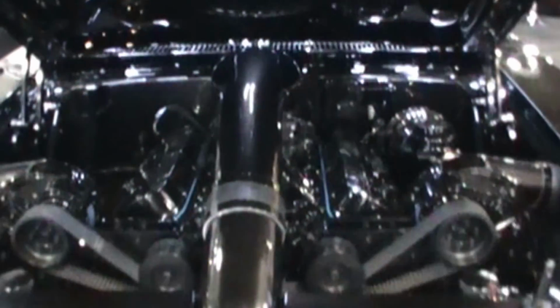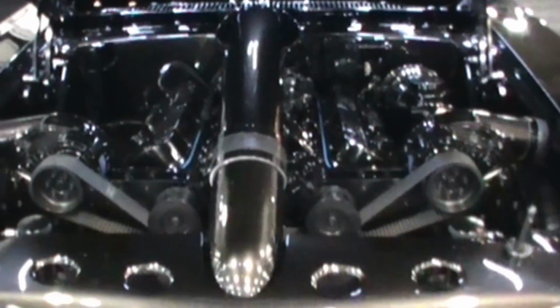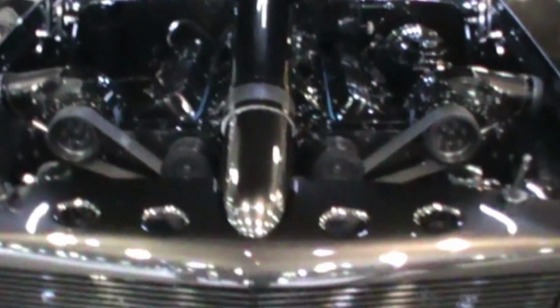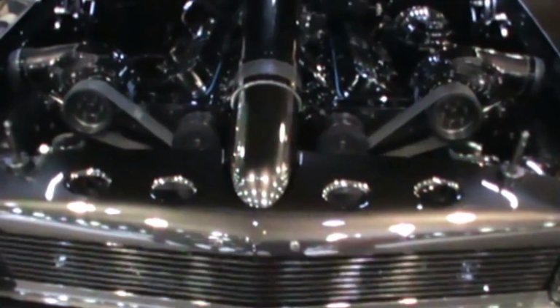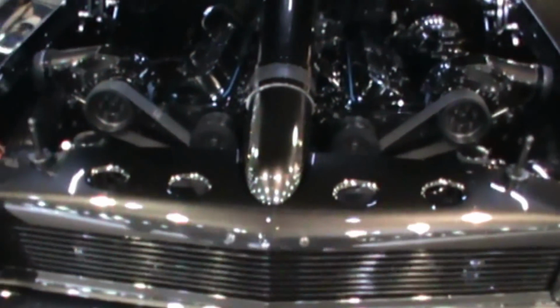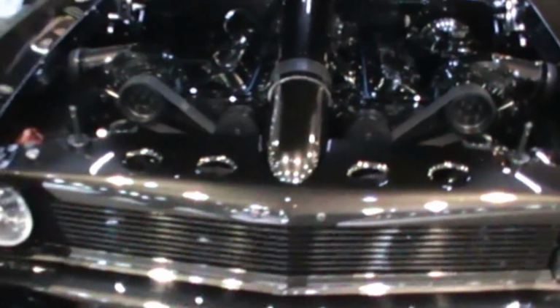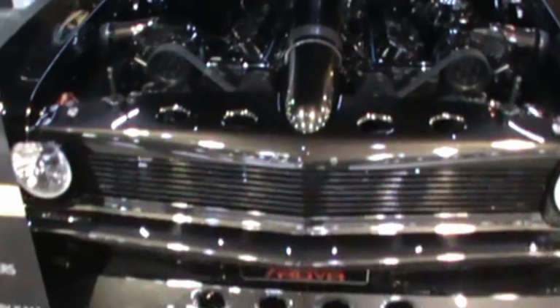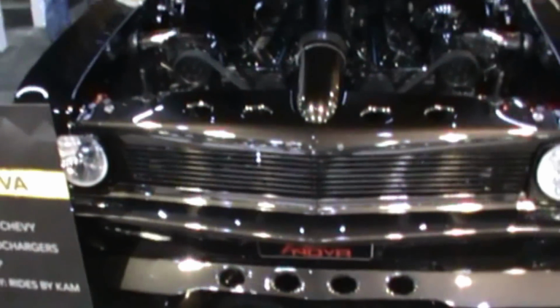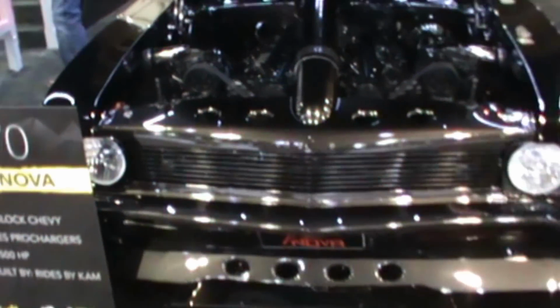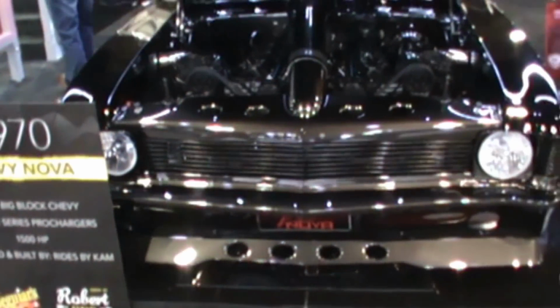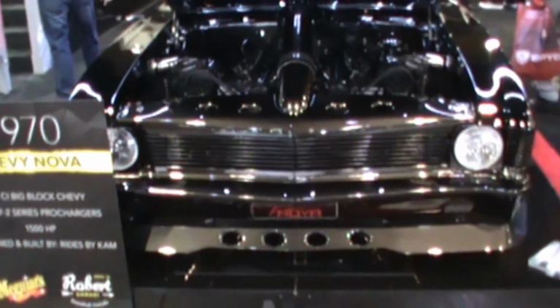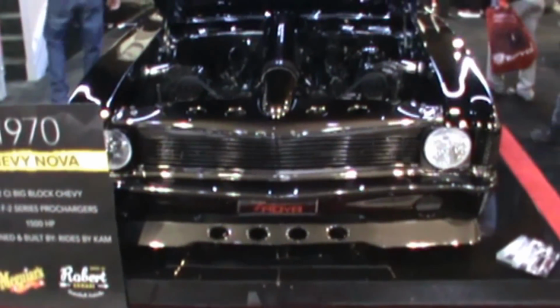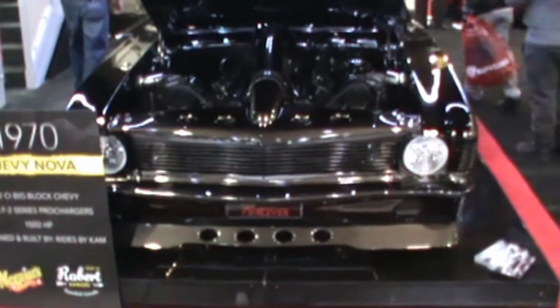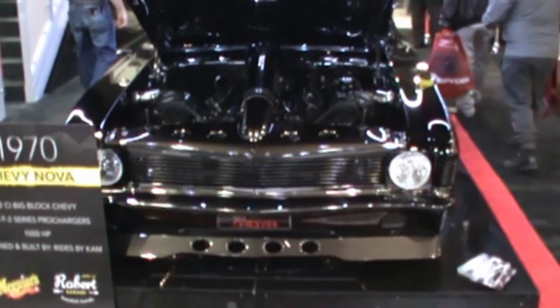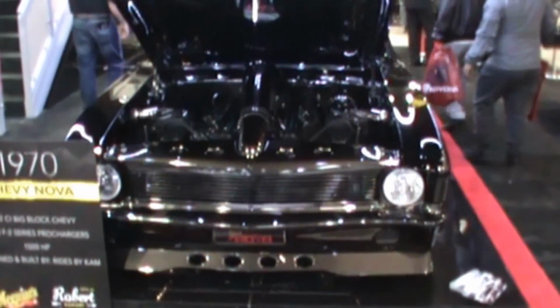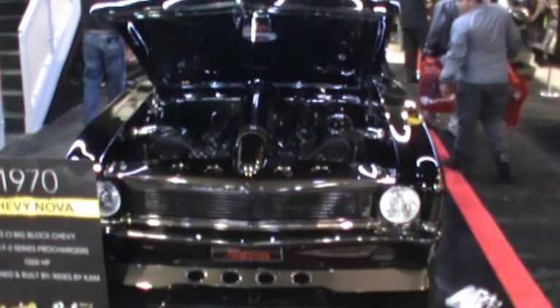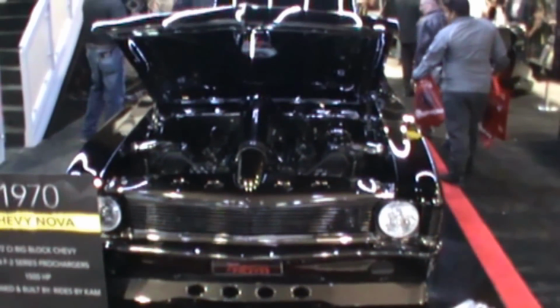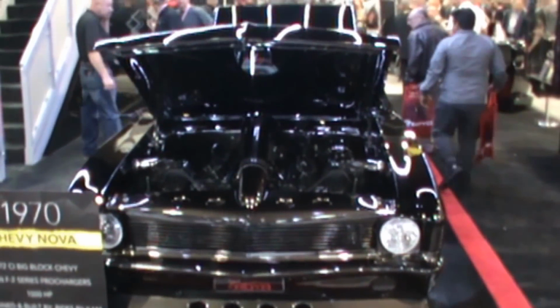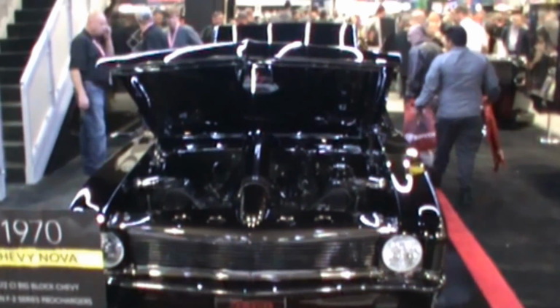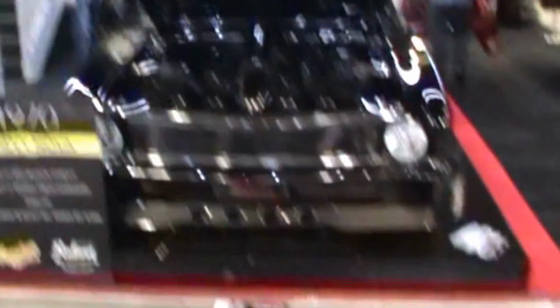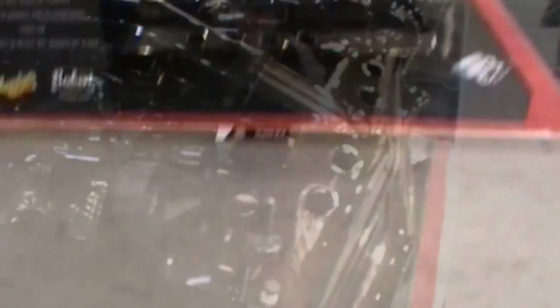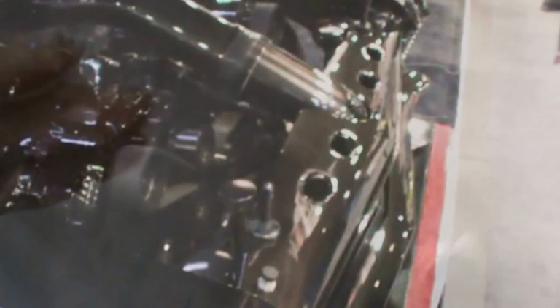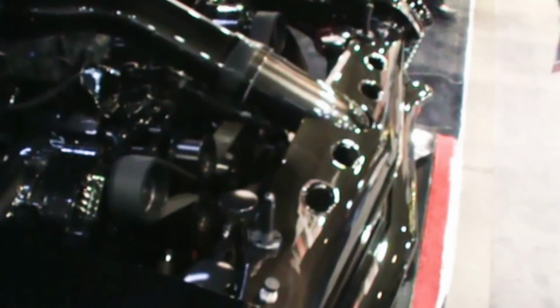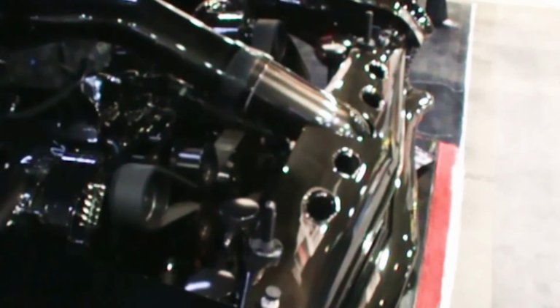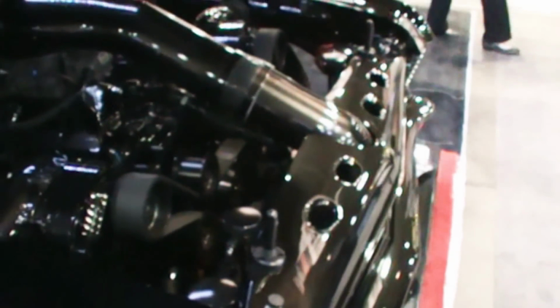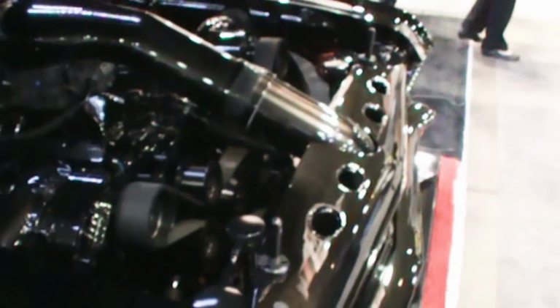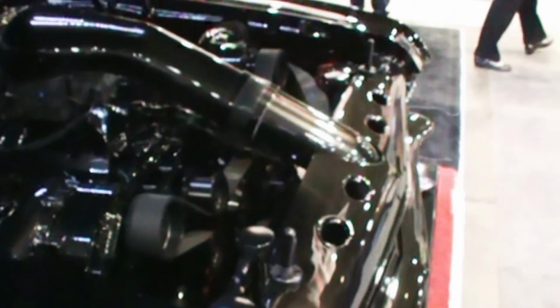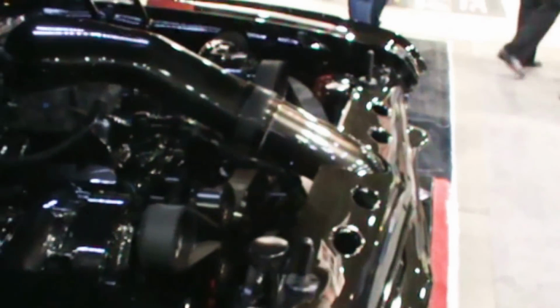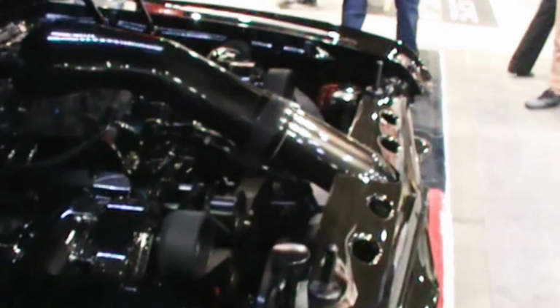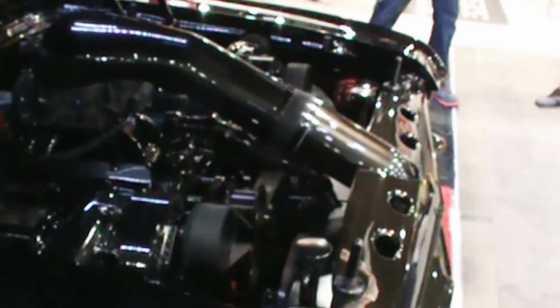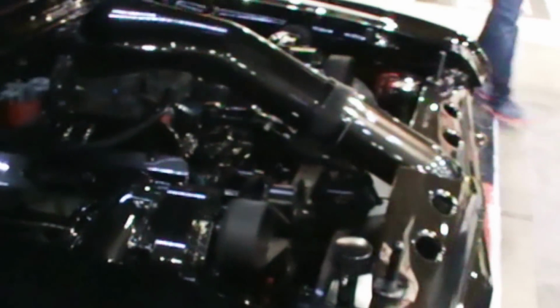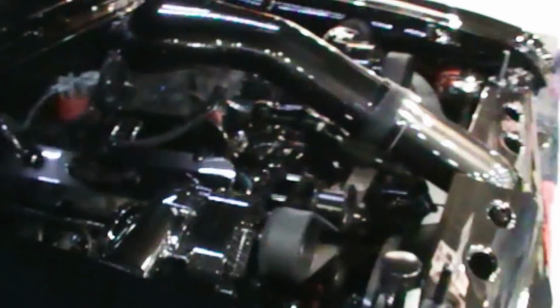All right GearHeads, what do you think of that? How about you Nova guys, here's the cowl hood. Cut out here, so you can all go through there.